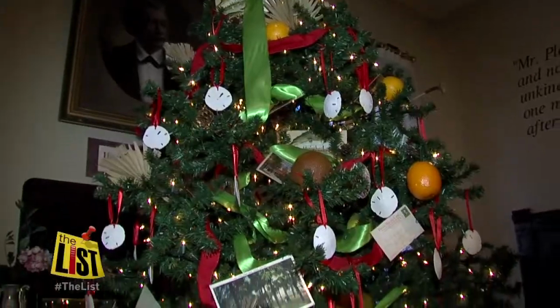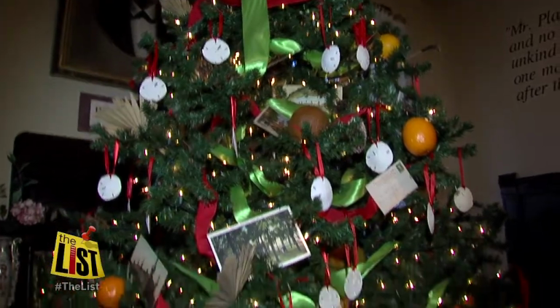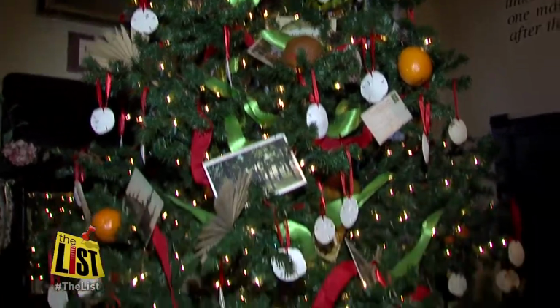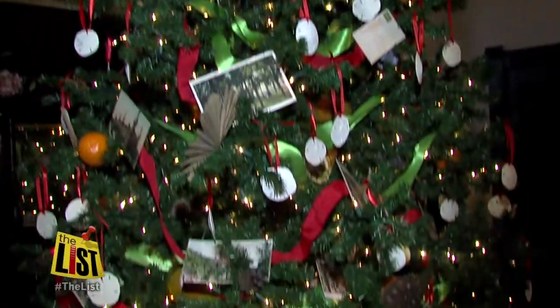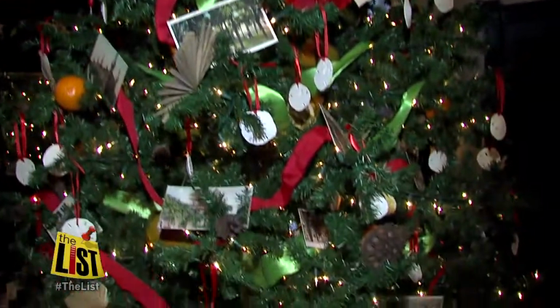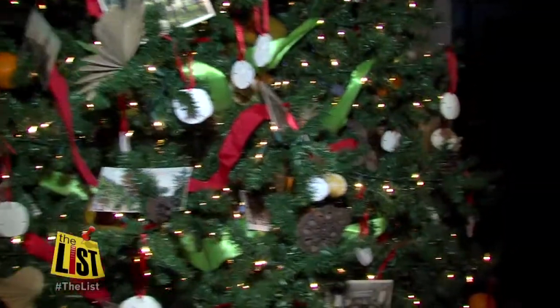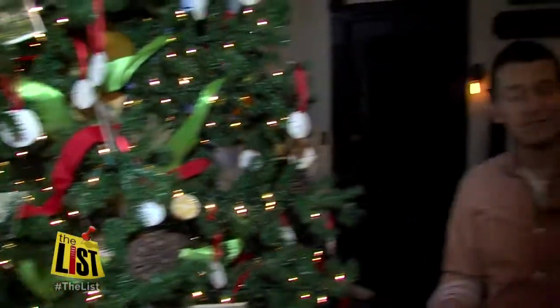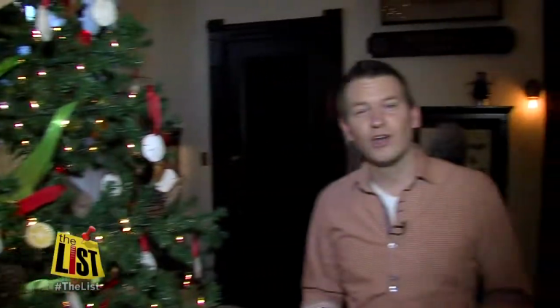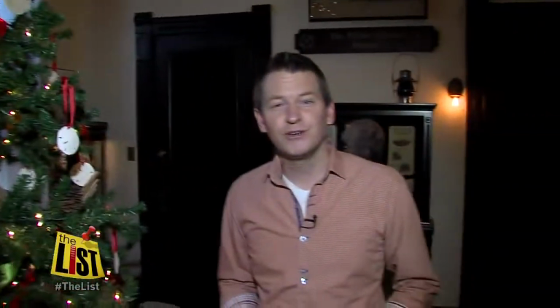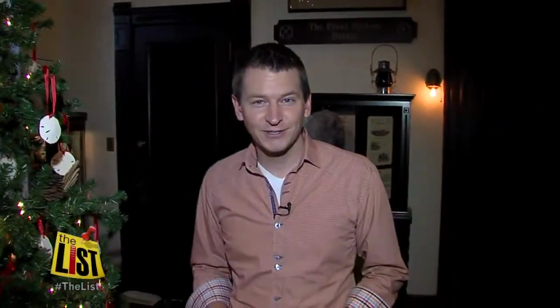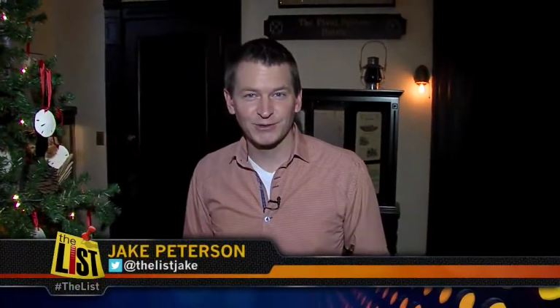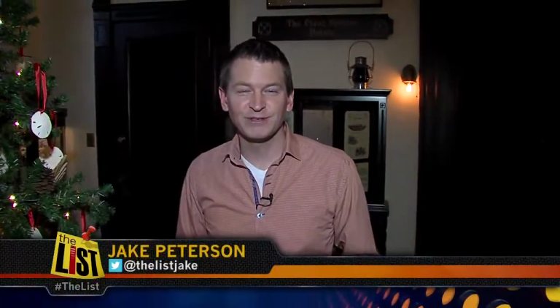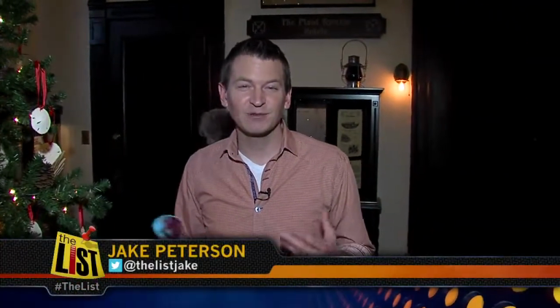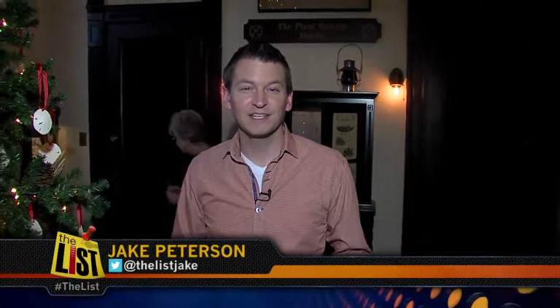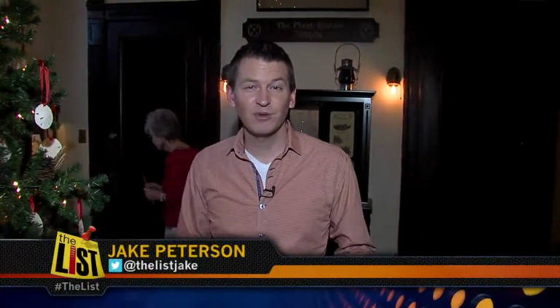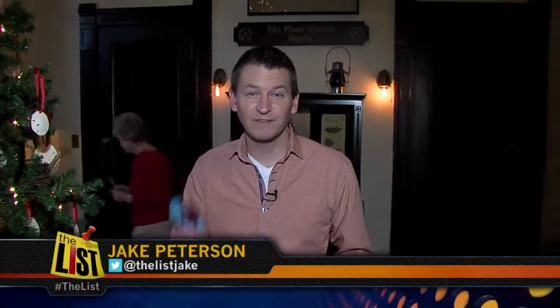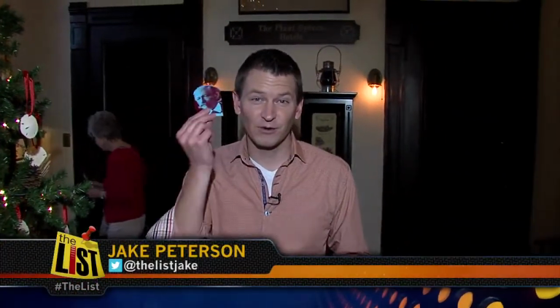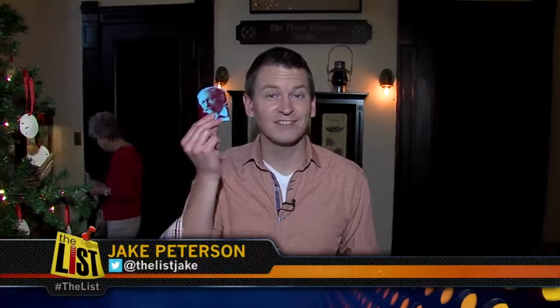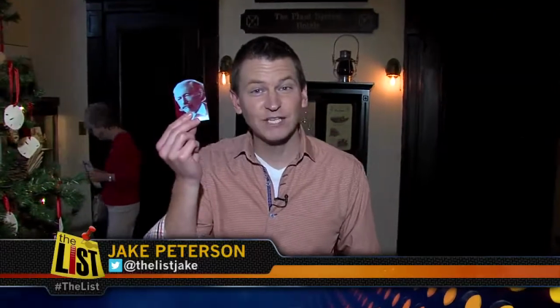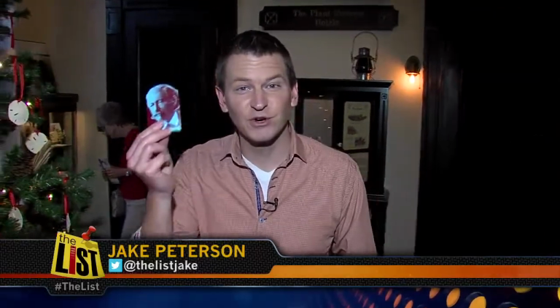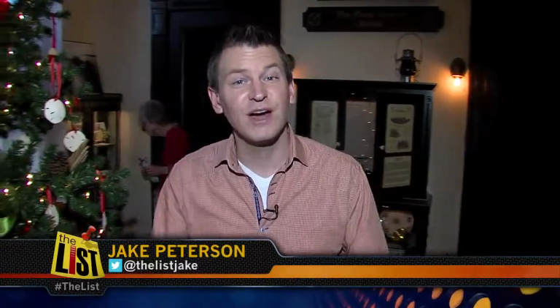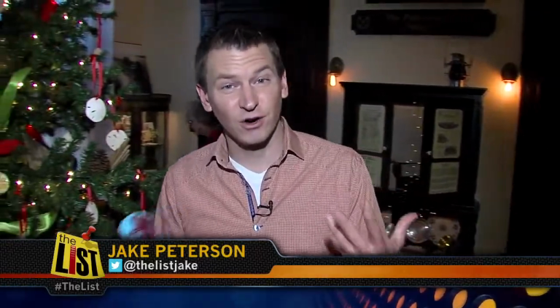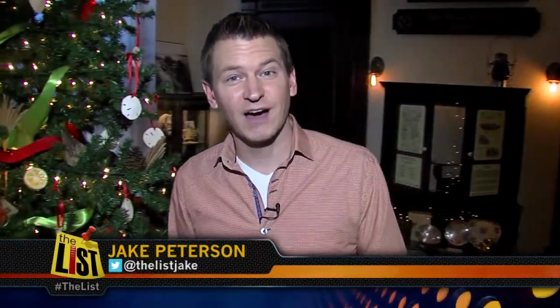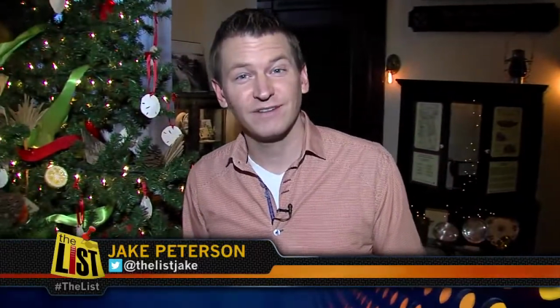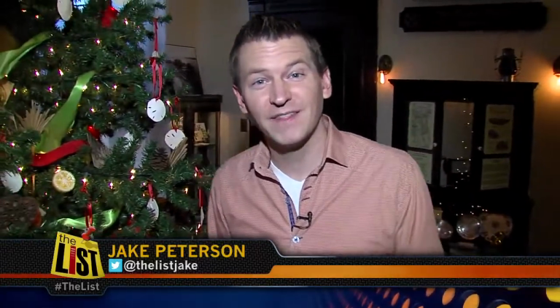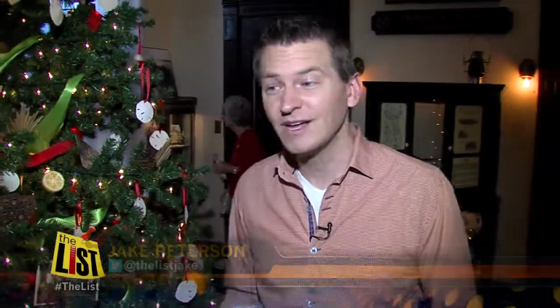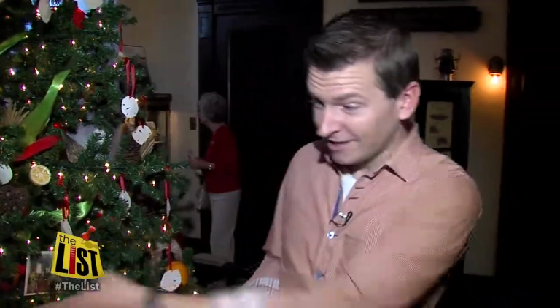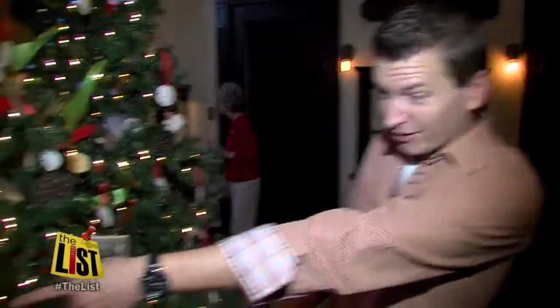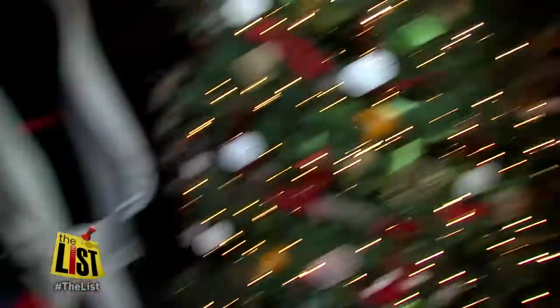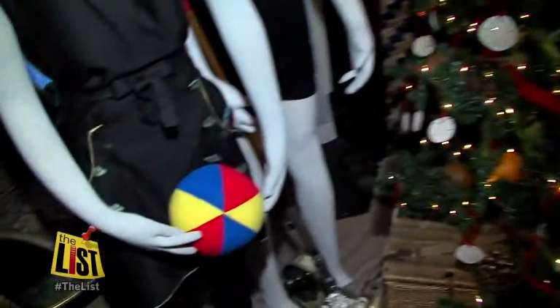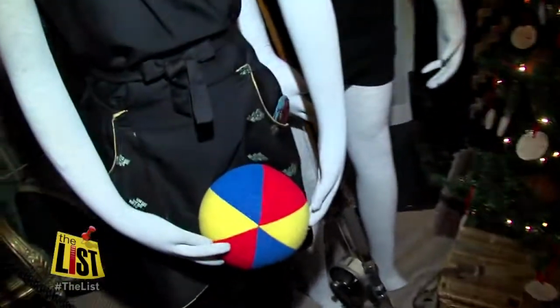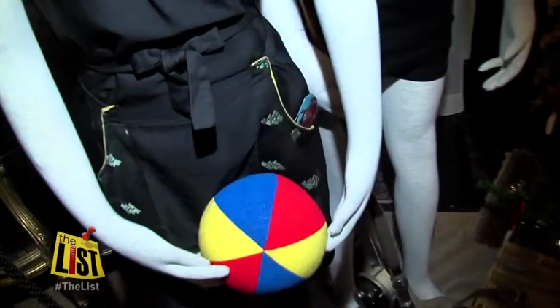If you and your family want to make a game out of your visit, you can do that too. The museum has placed Henry Plant photographs in each room, and you can go around and try to find them. Take a look — there's one right there.